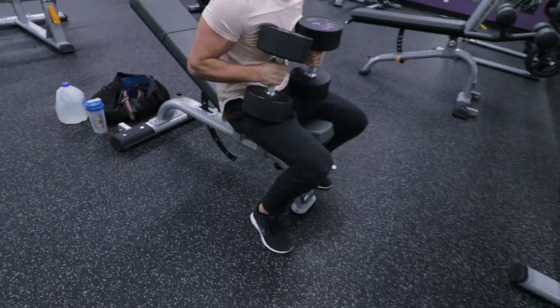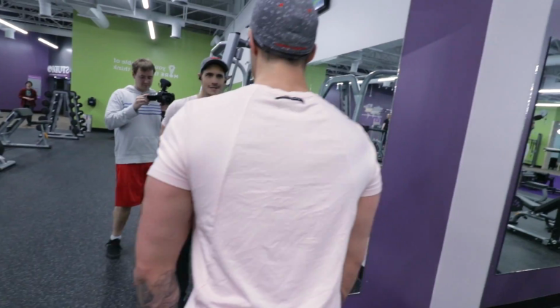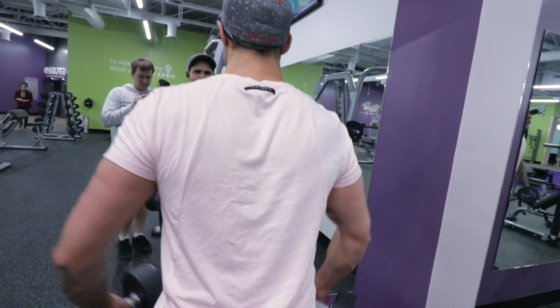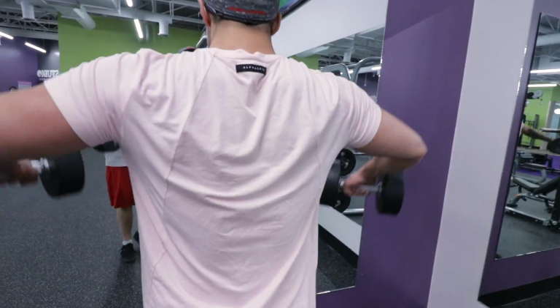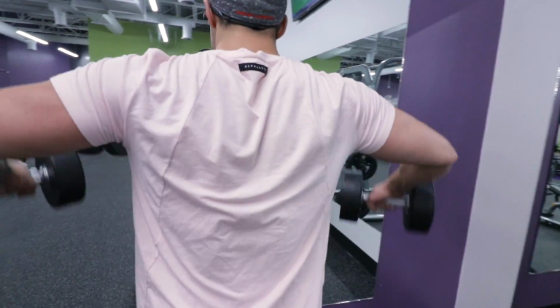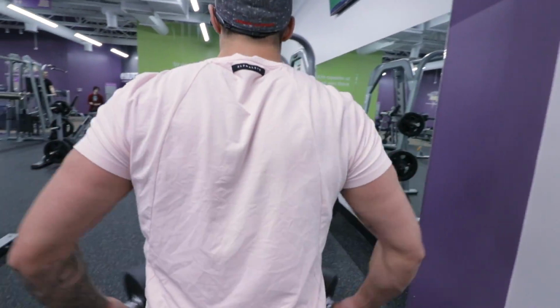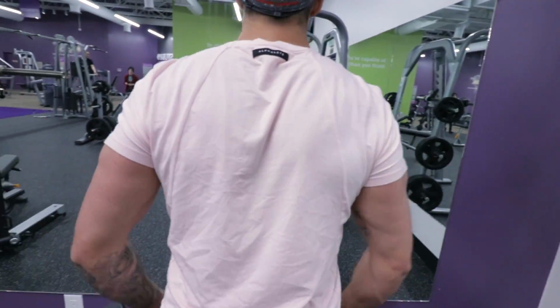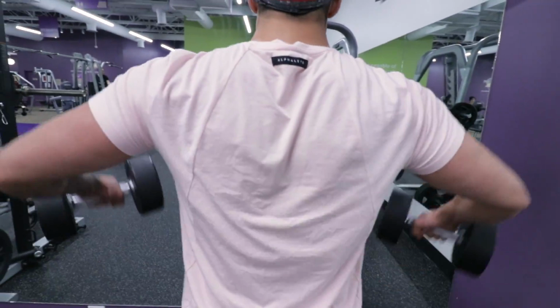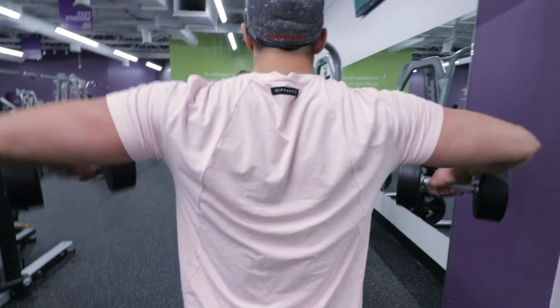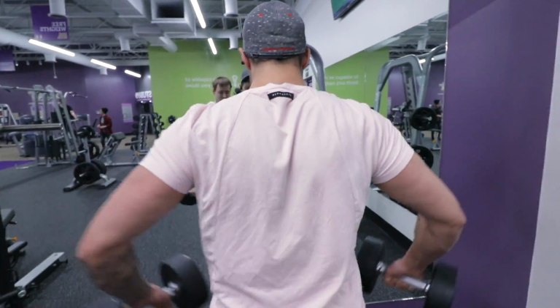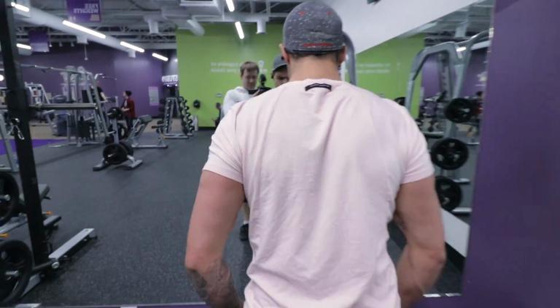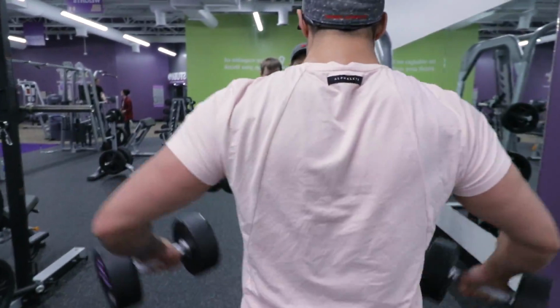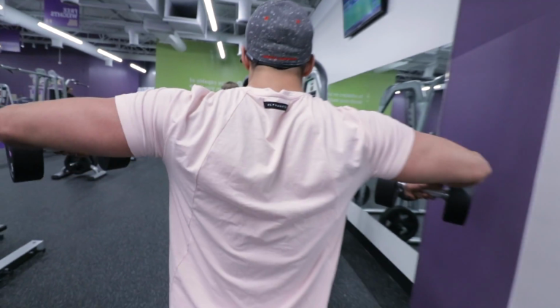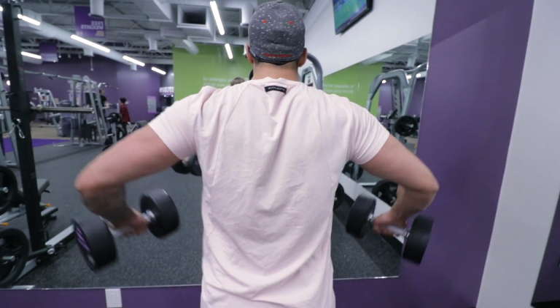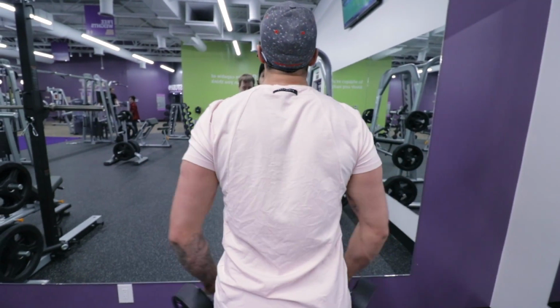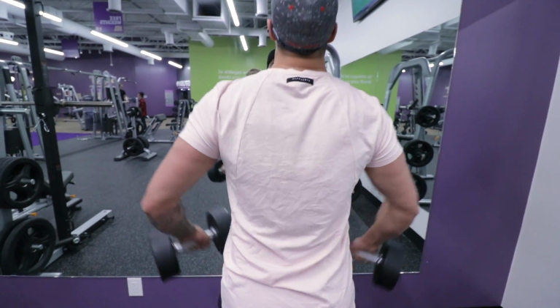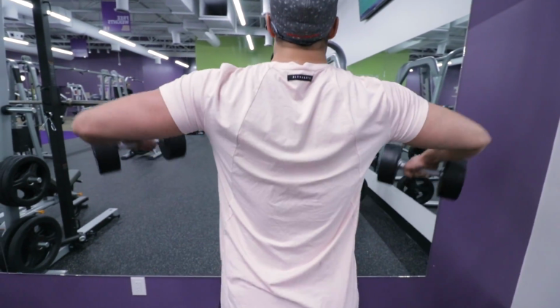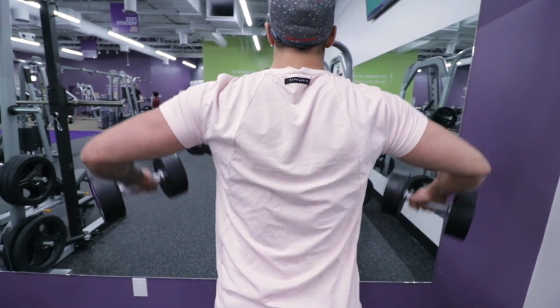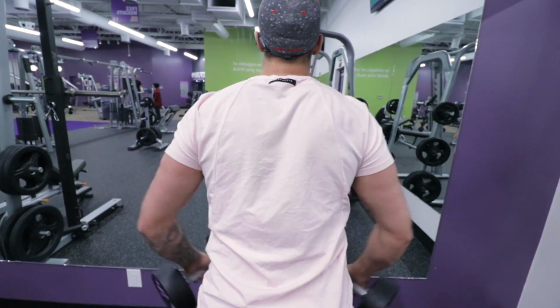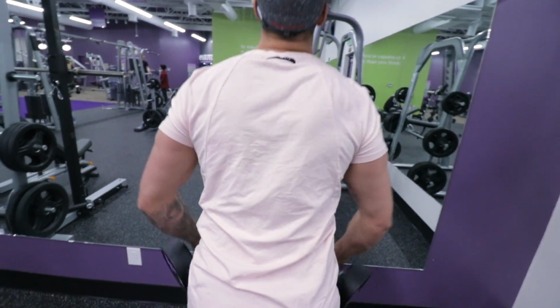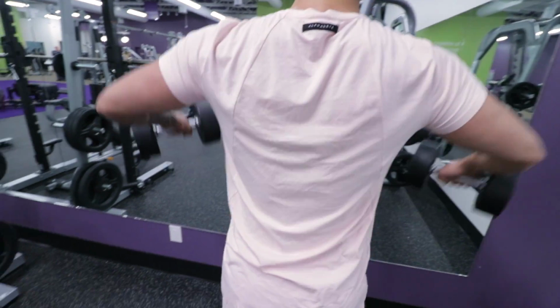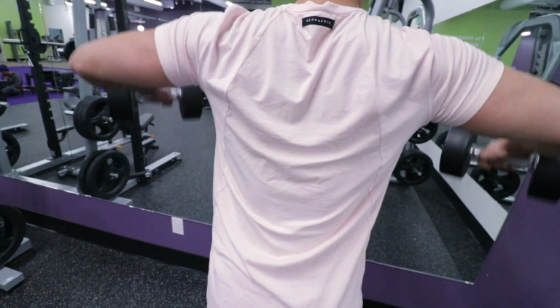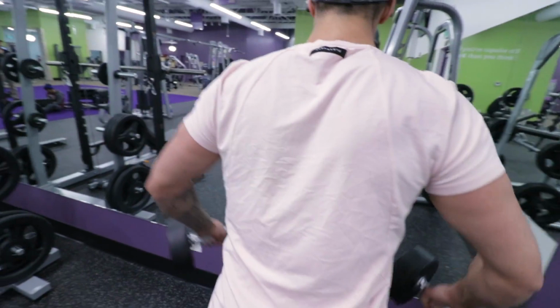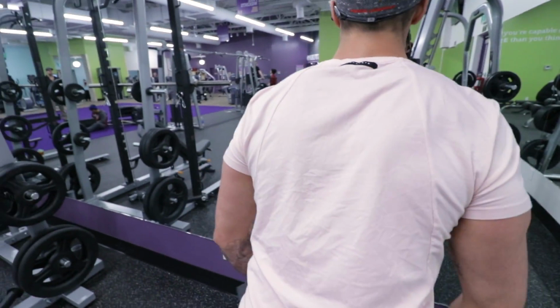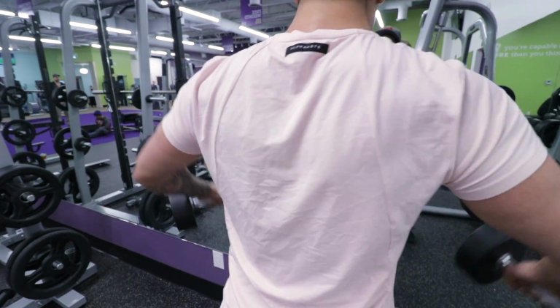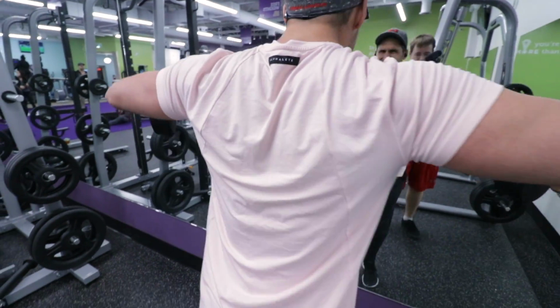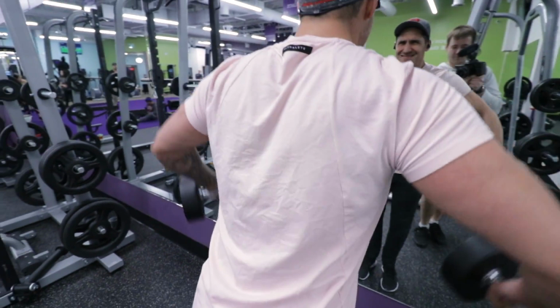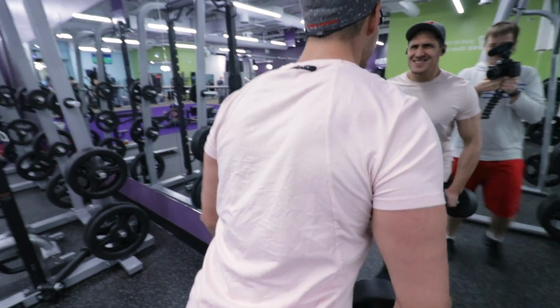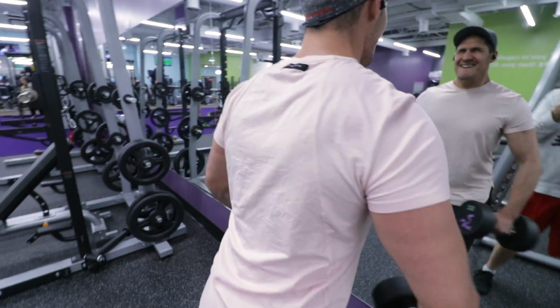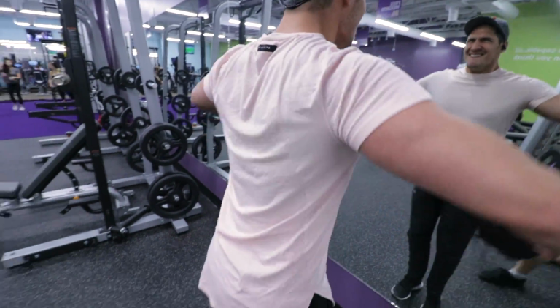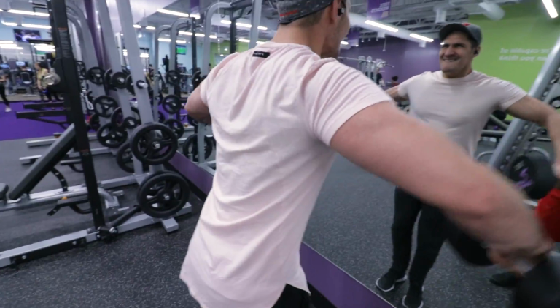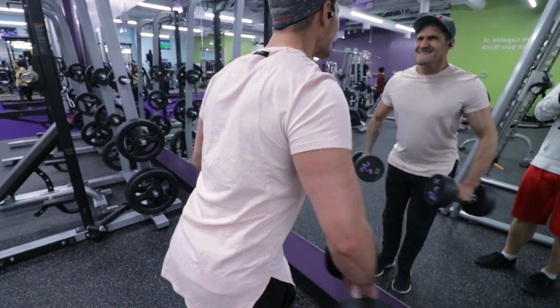For lateral raises, I like to go lighter and focus on the contraction of the lateral head. I did three sets of 12 and made sure I was basically hitting failure with each set.